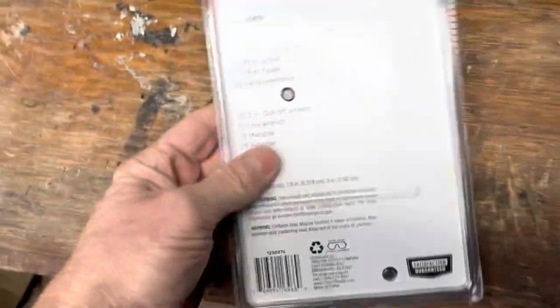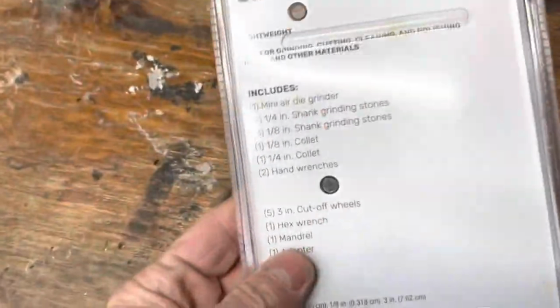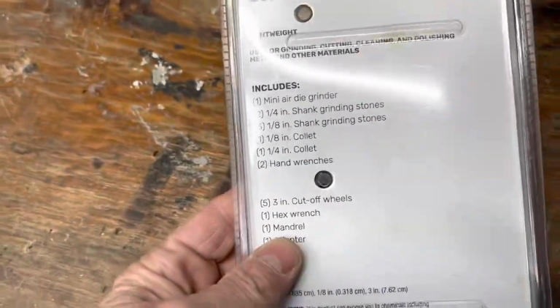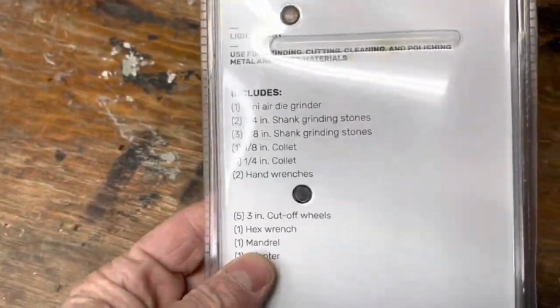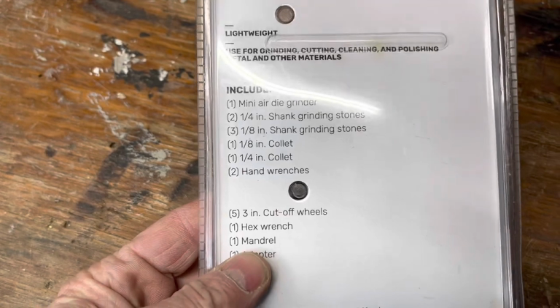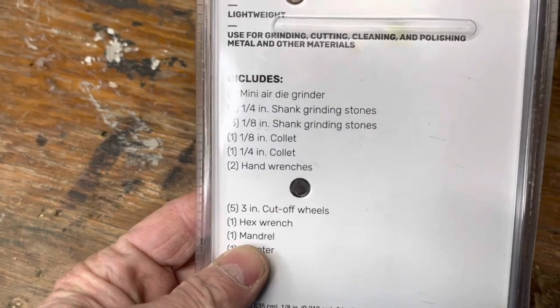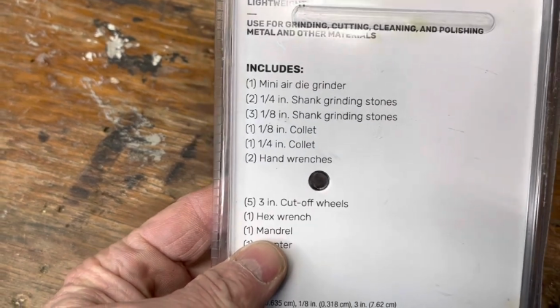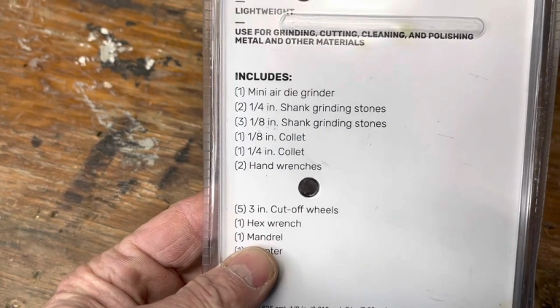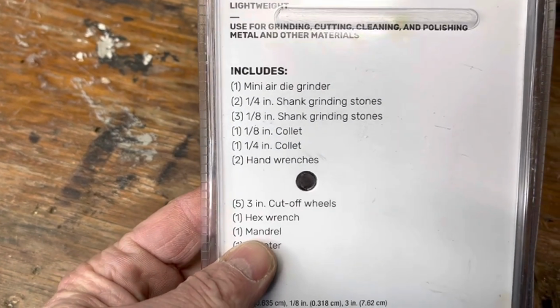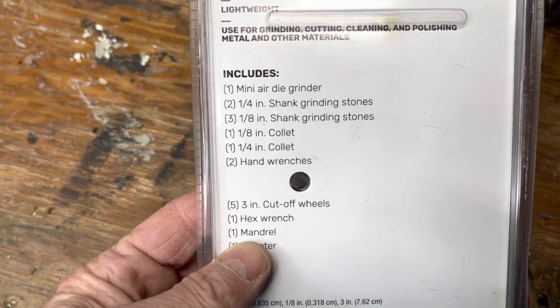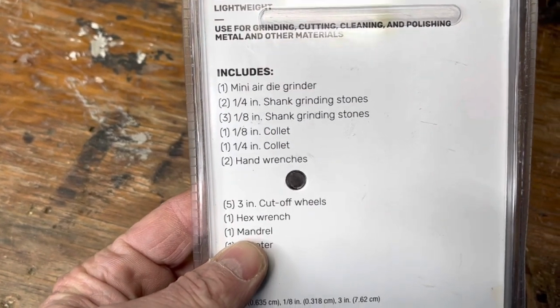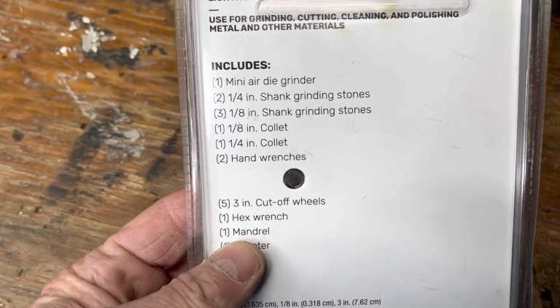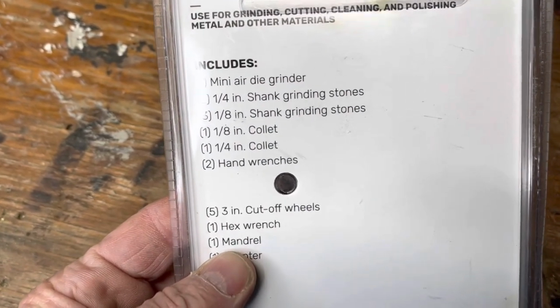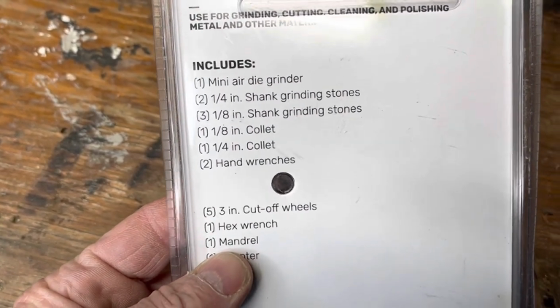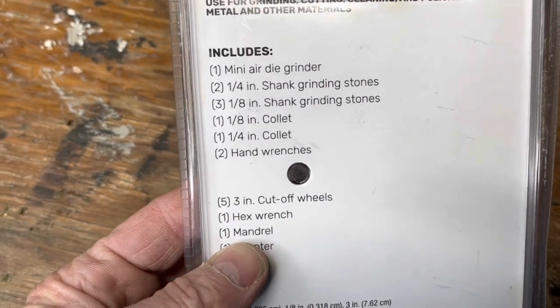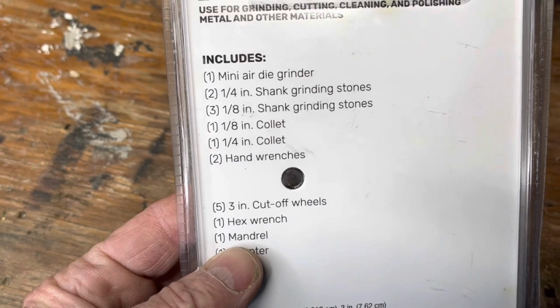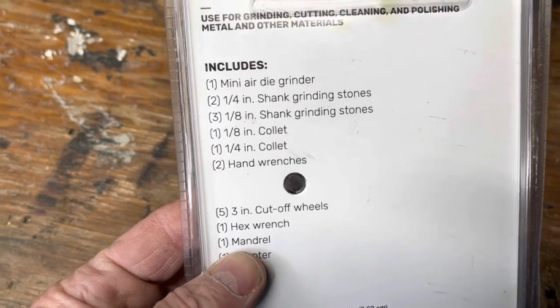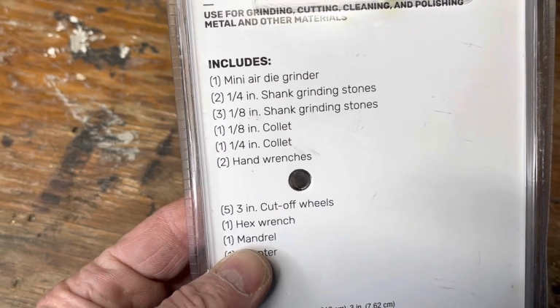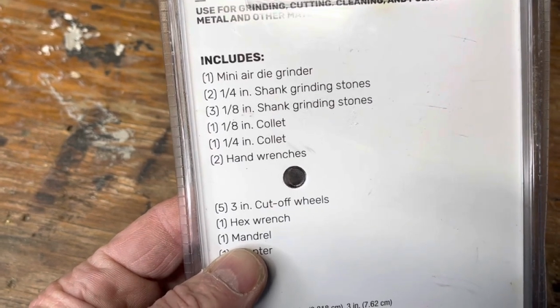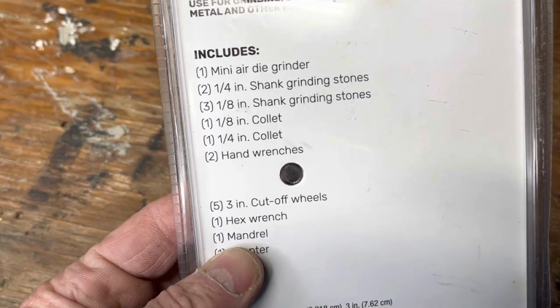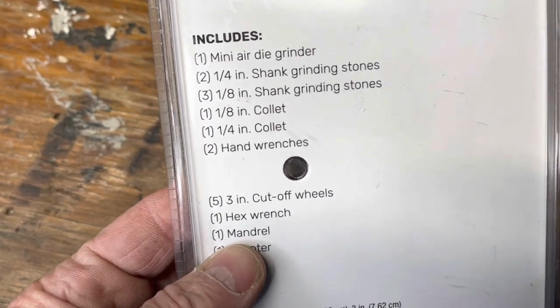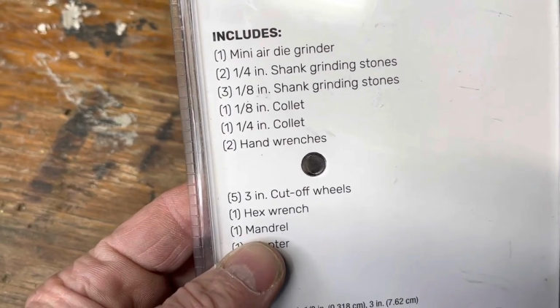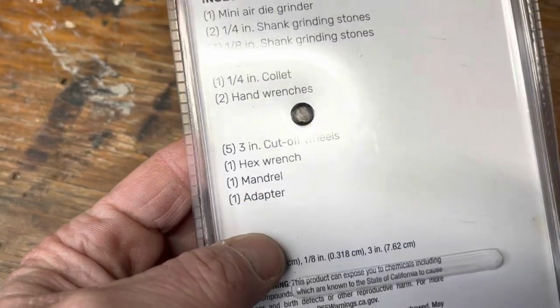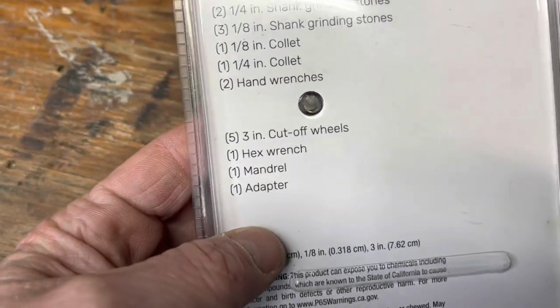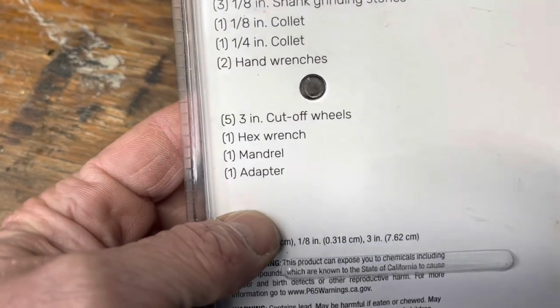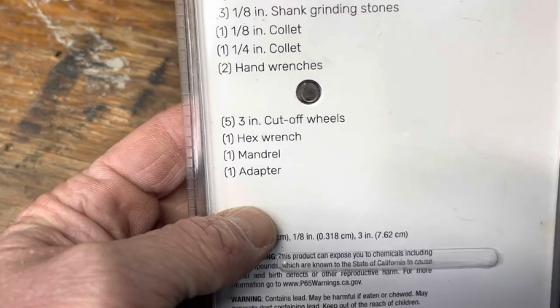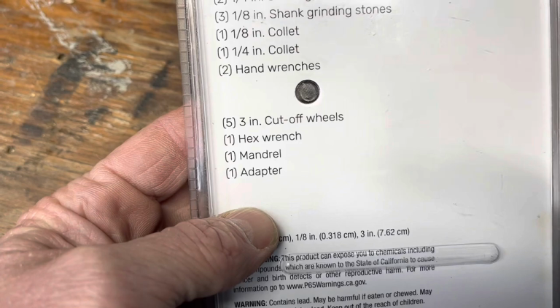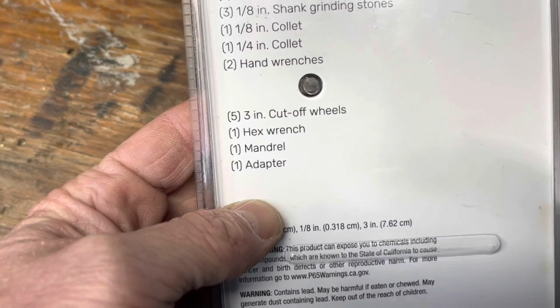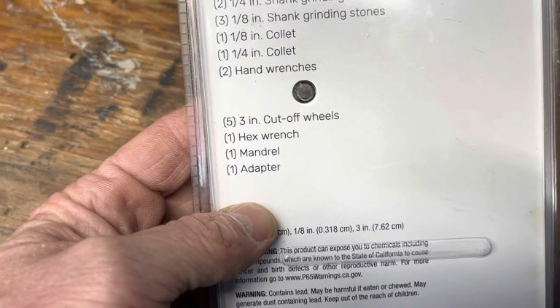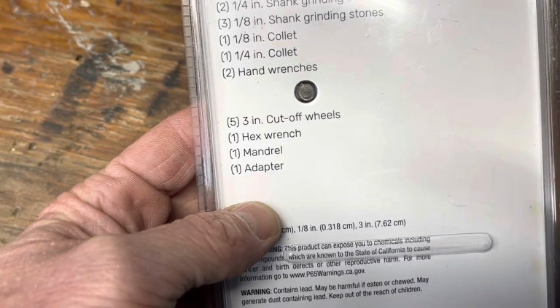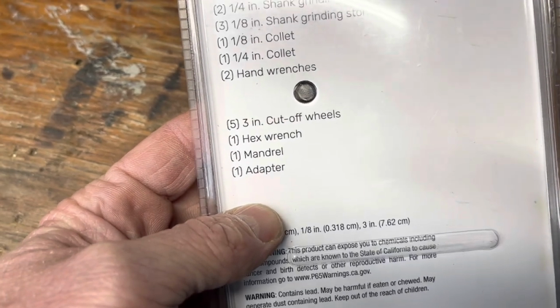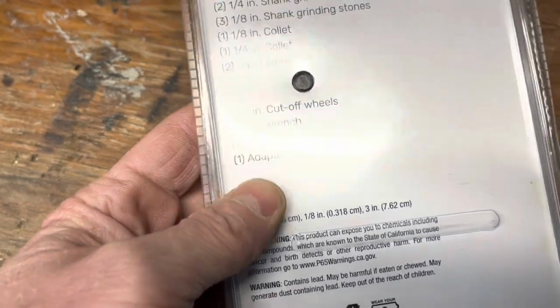So this thing comes, of course, with the grinder. It's got the quarter-inch shank grinding stones, eighth-inch shank grinding stones, collets, hand wrenches, some cut-off wheels, hex wrench, mandrels, and adapters.